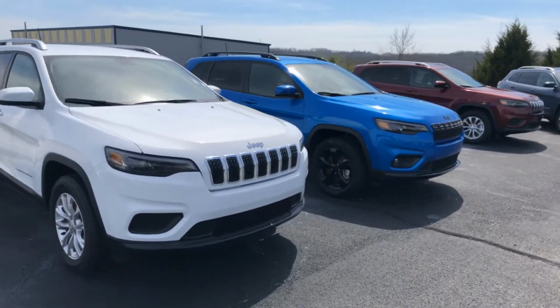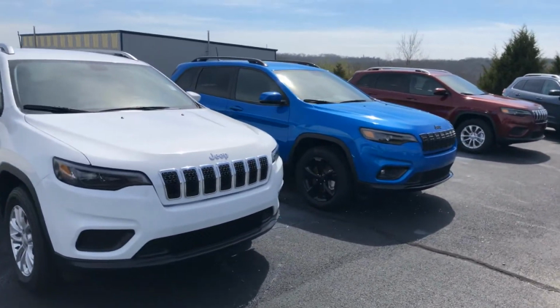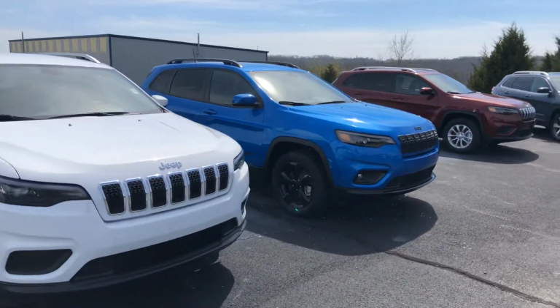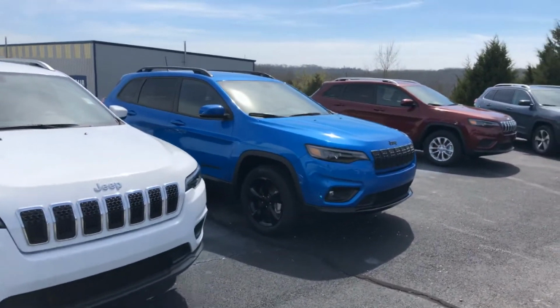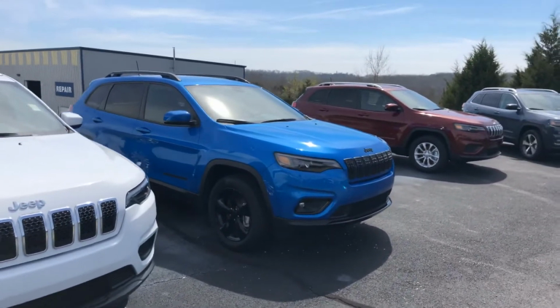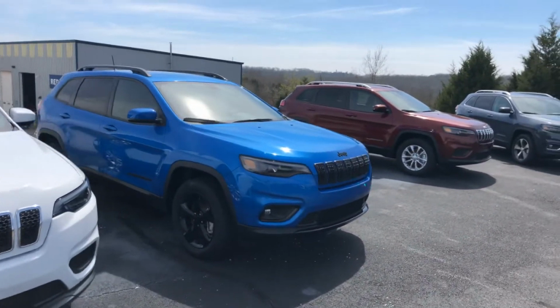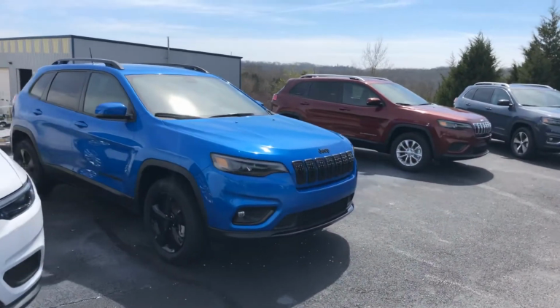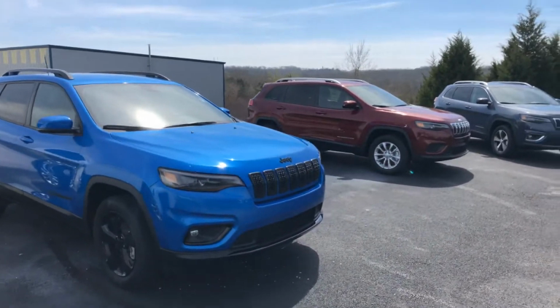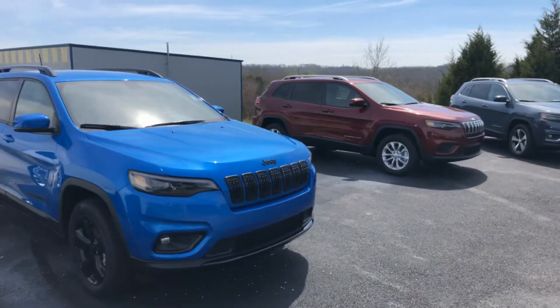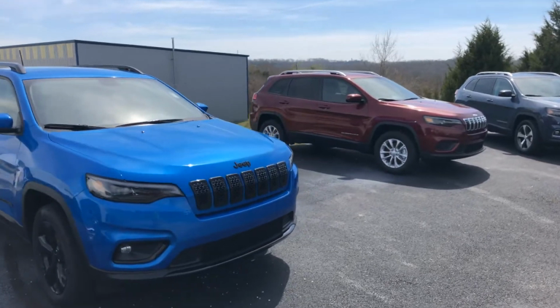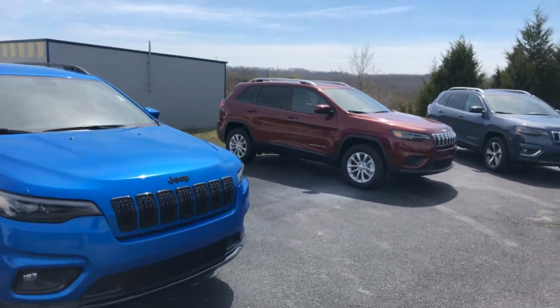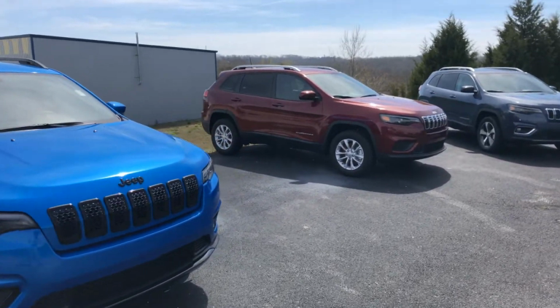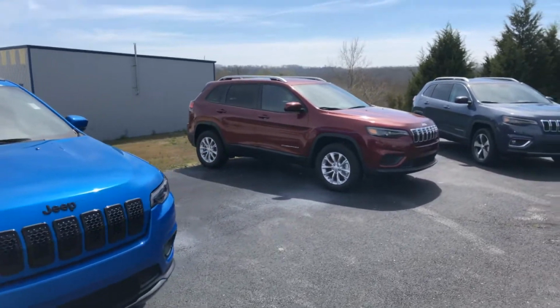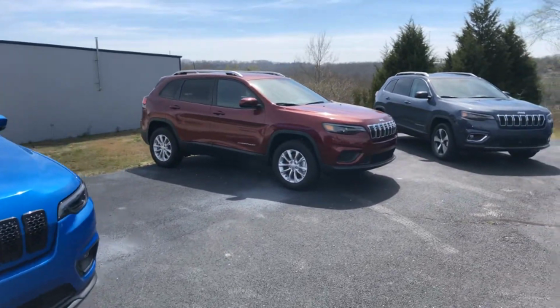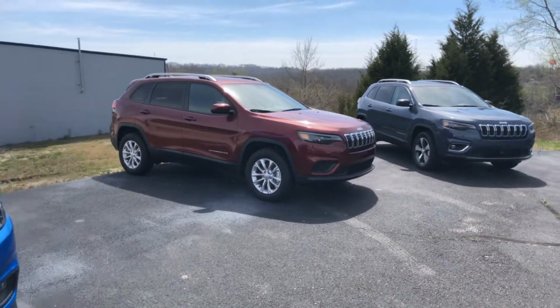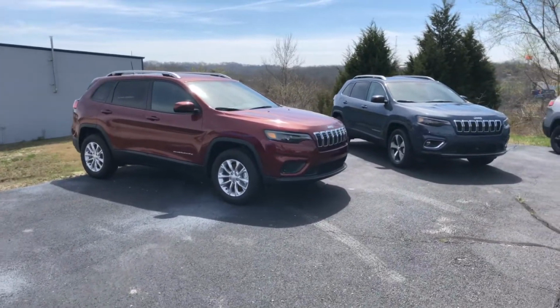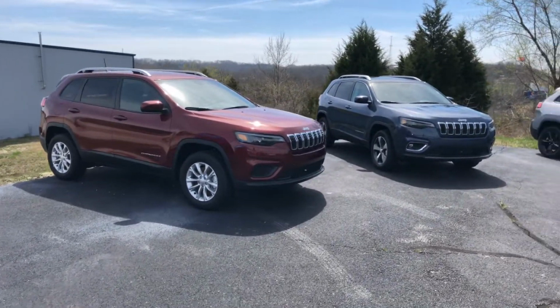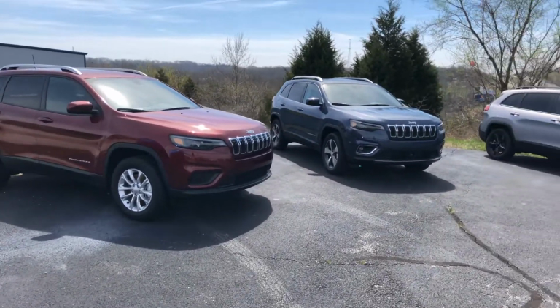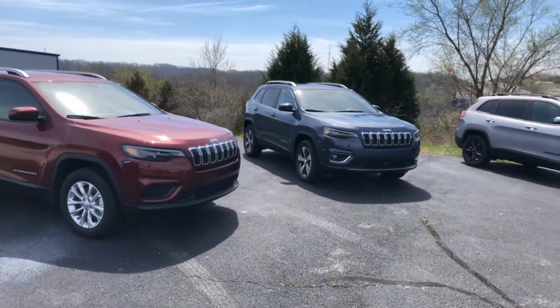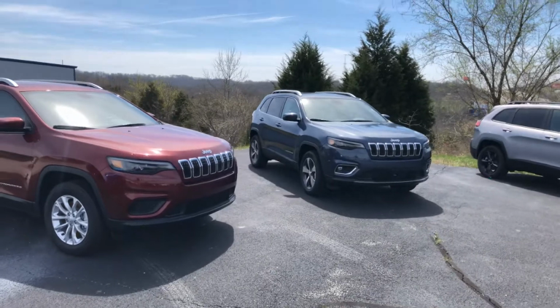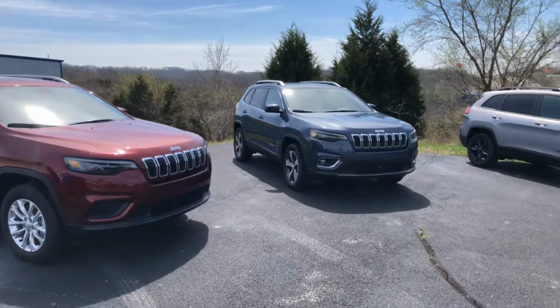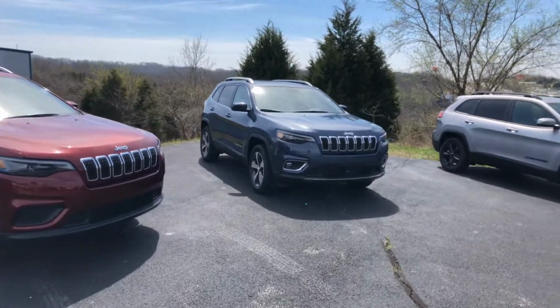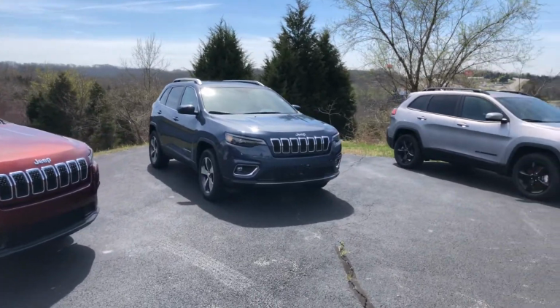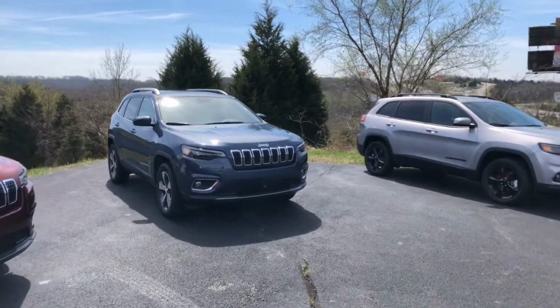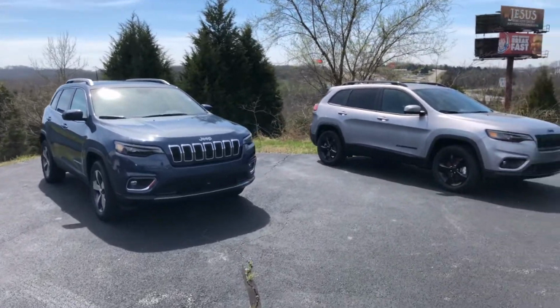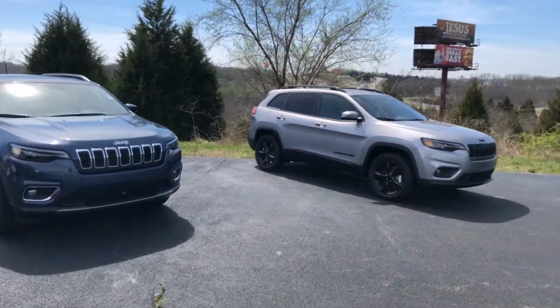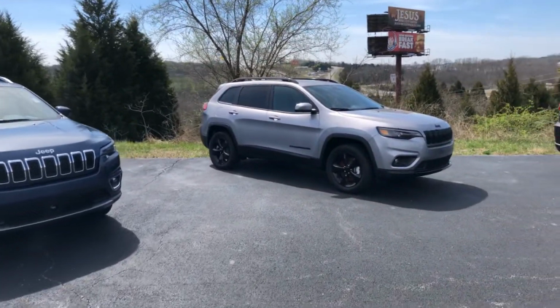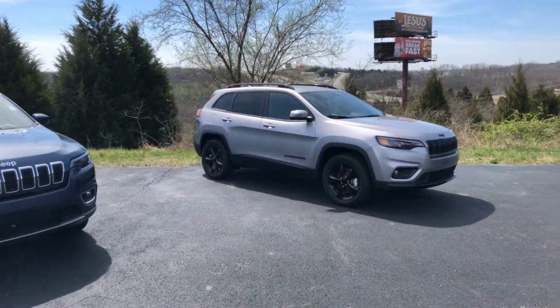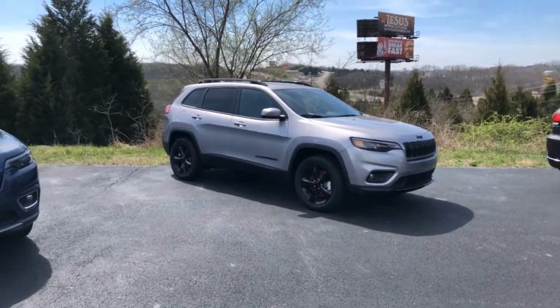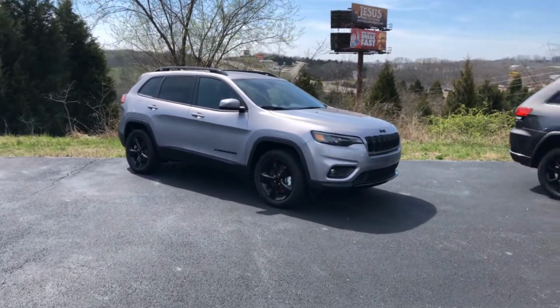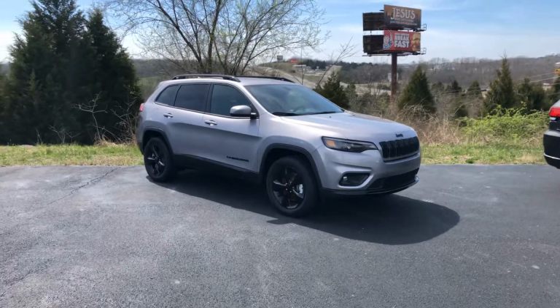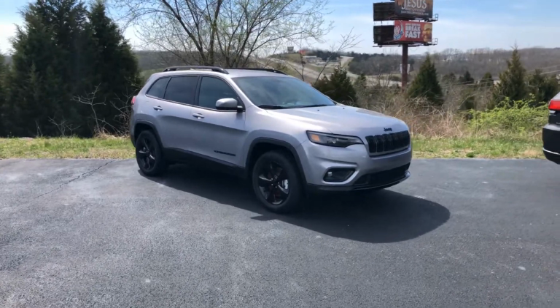If you've been looking at one of these vehicles and you see one here that you kind of like, let me know. I'd be more than glad to pull it out and do a professional walk around showing you all the features and benefits of this vehicle.